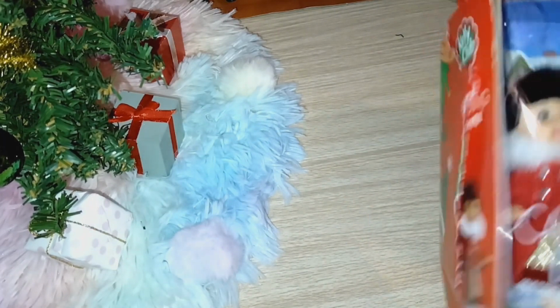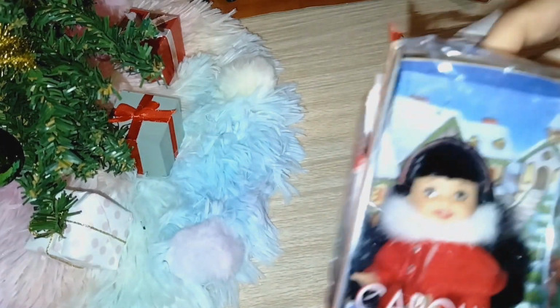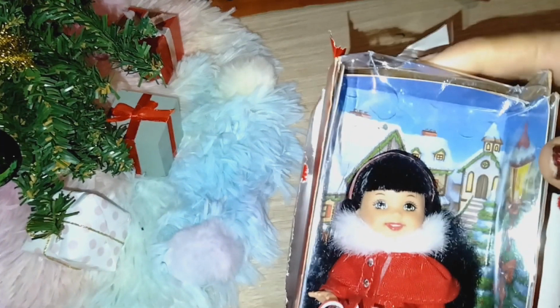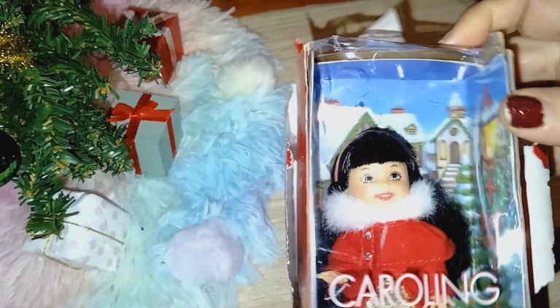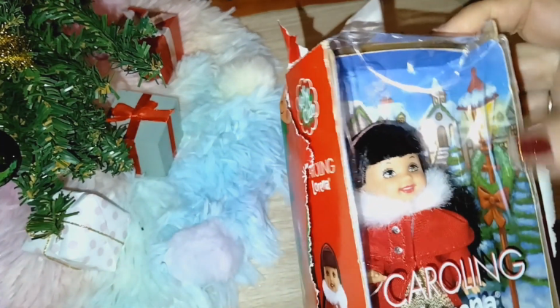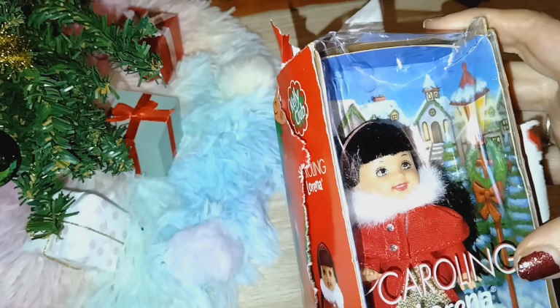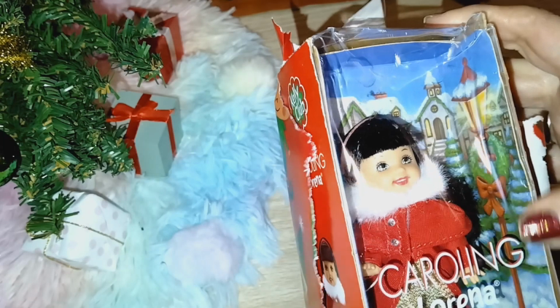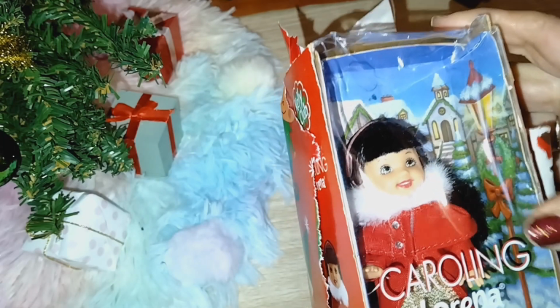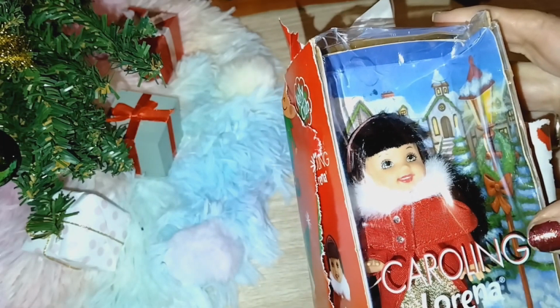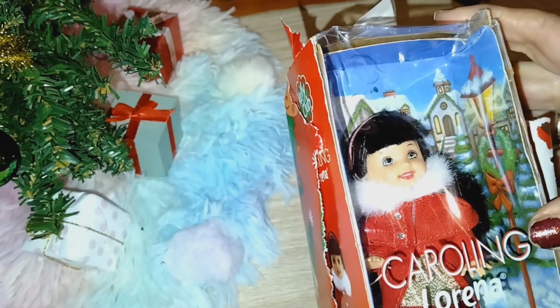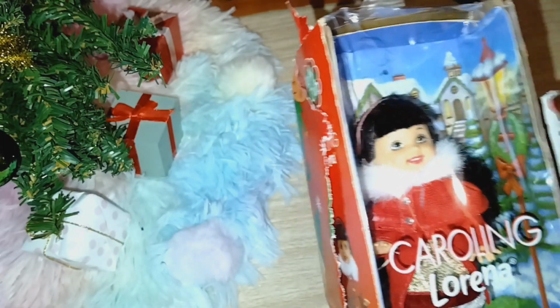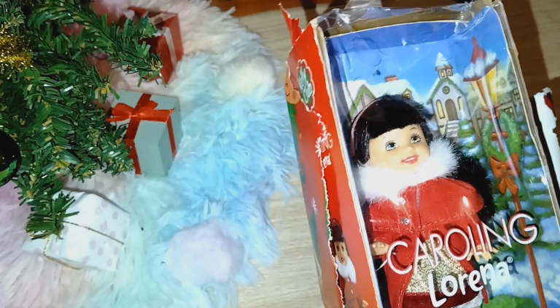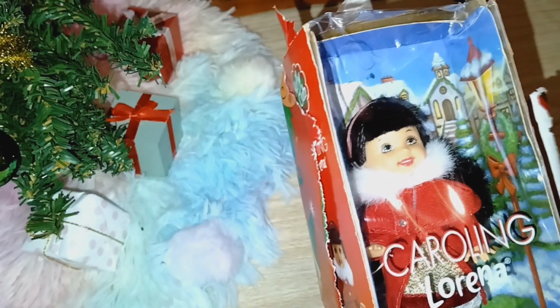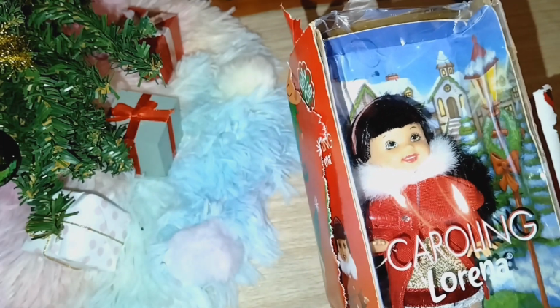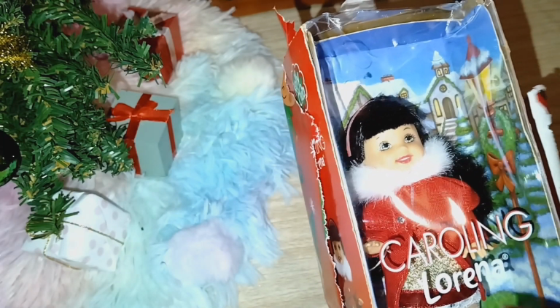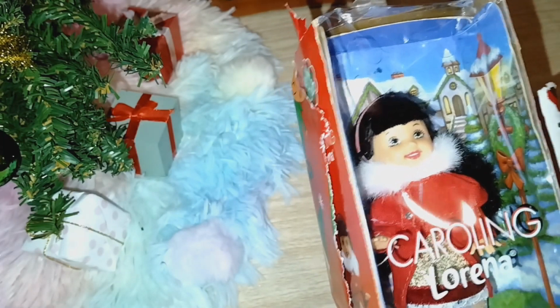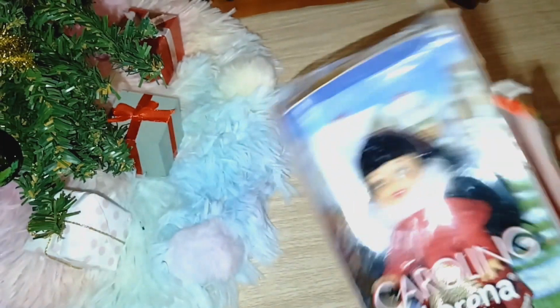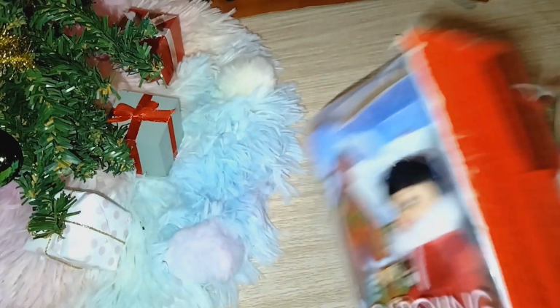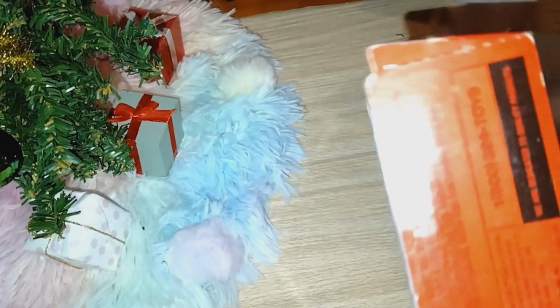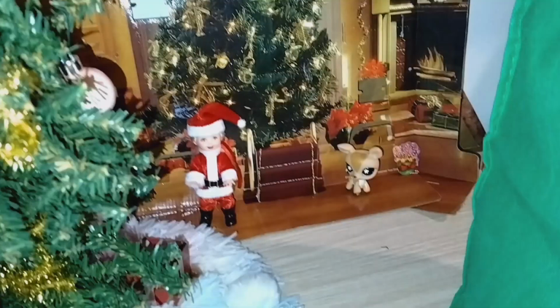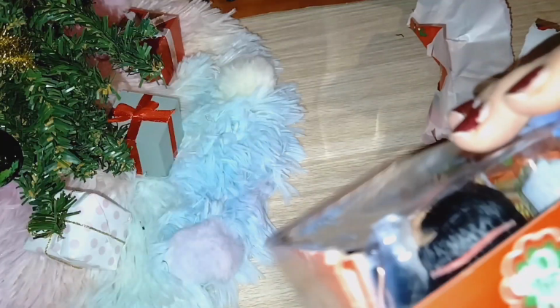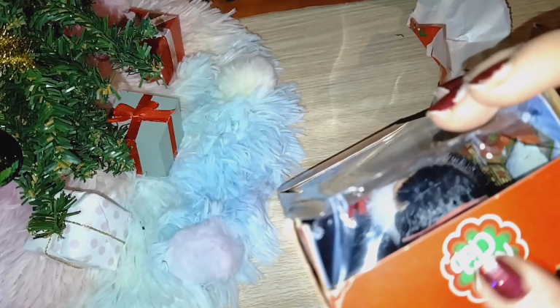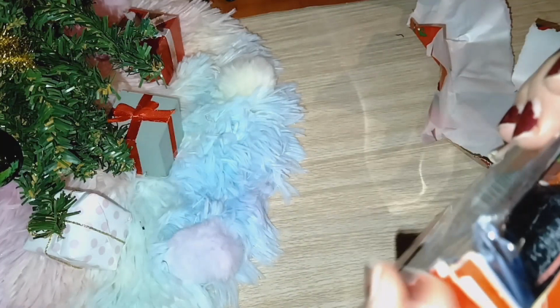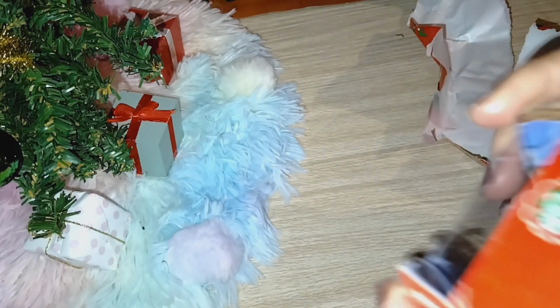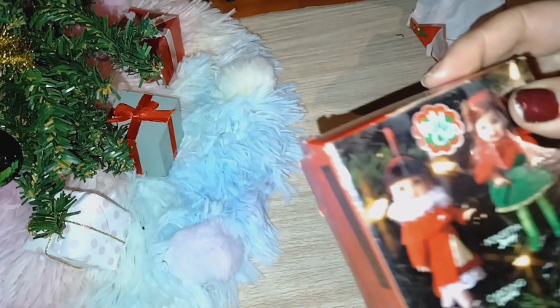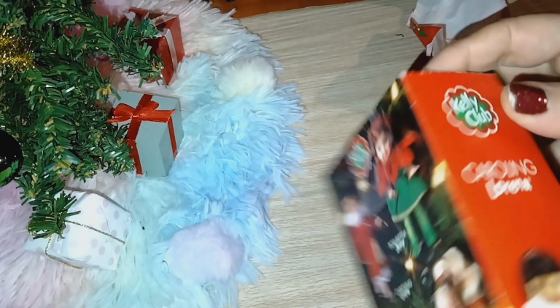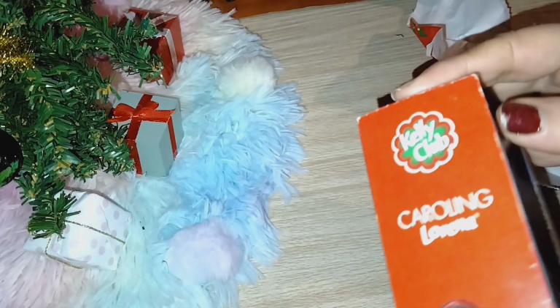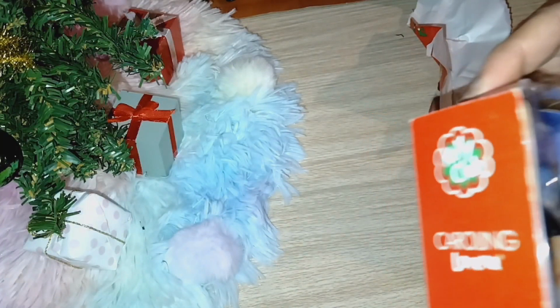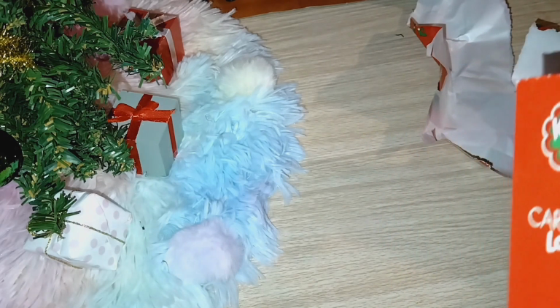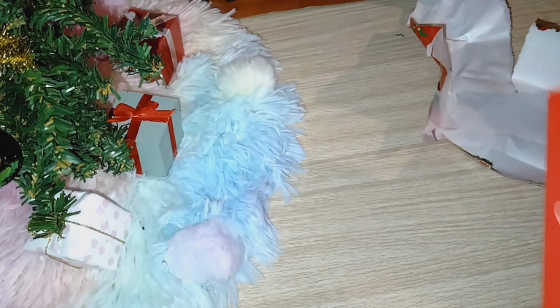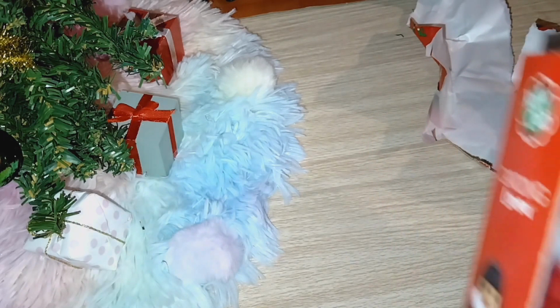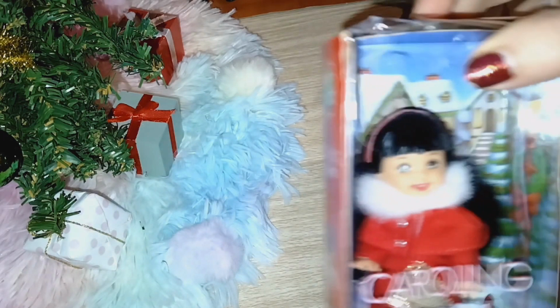Oh, we have Caroline! Oh my goodness, Lorena, super cute. Now she is slightly used I believe — actually, she looks like she's in her box. Of course she is because I didn't bring the scissors down today, so of course she's going to be hard to get out.